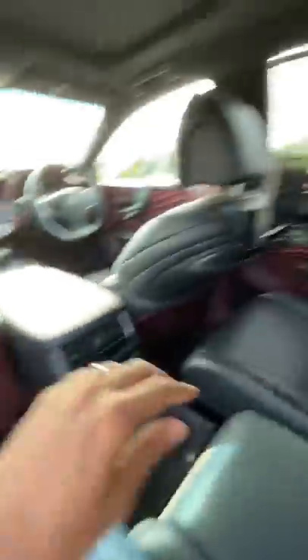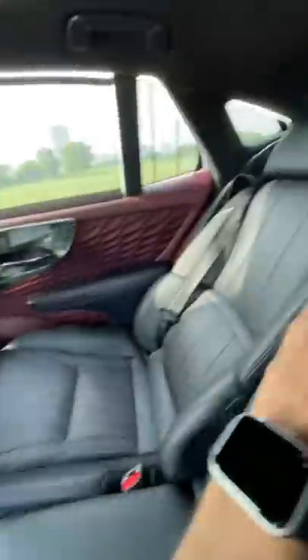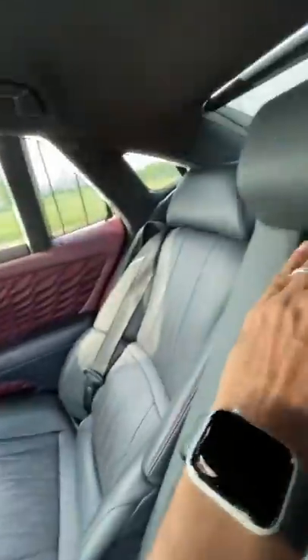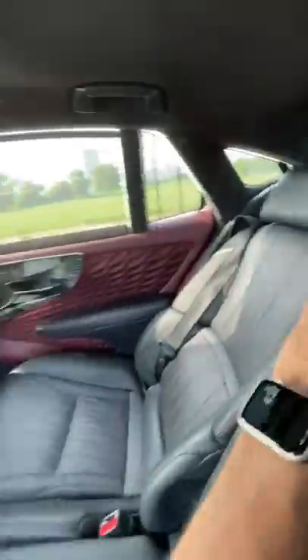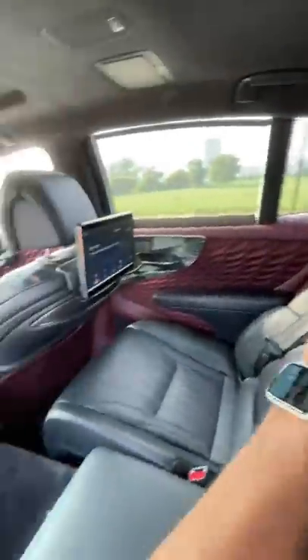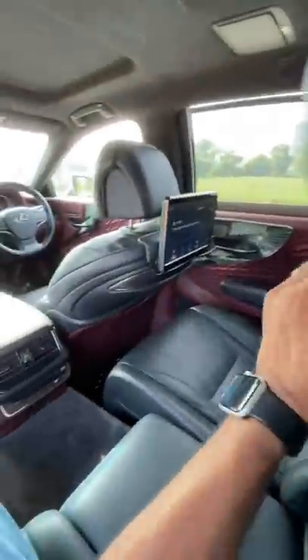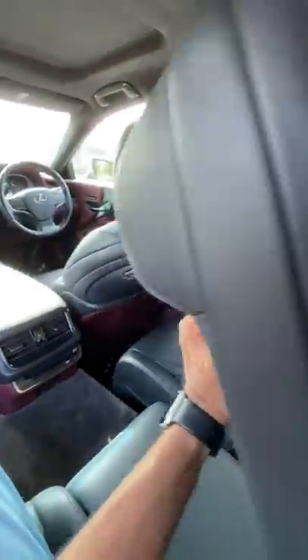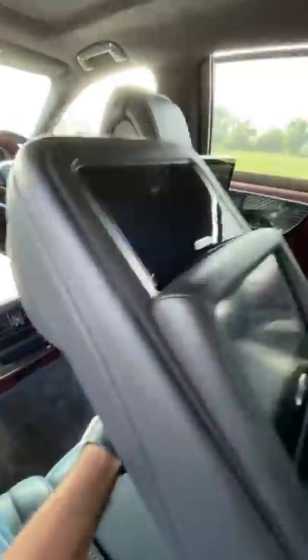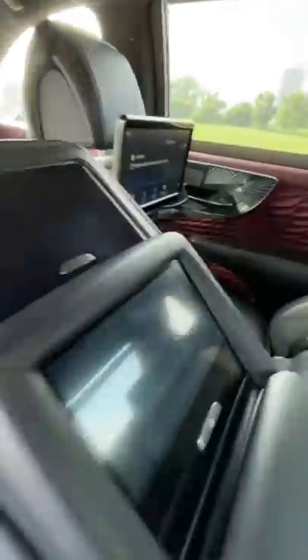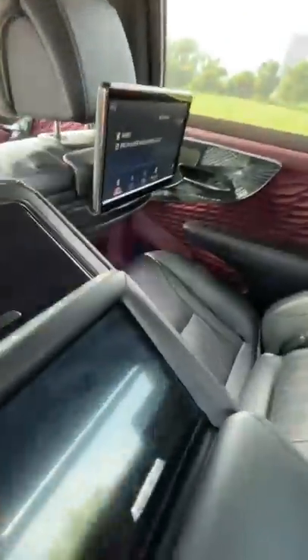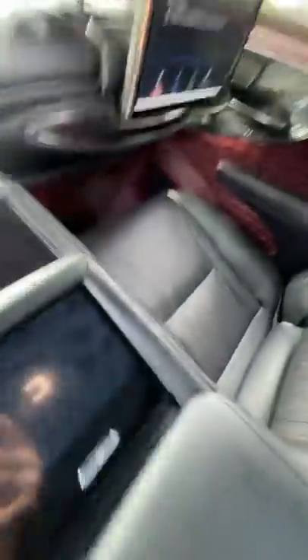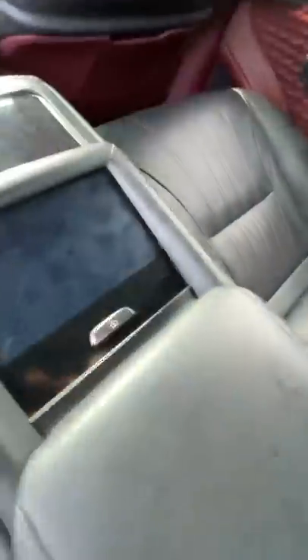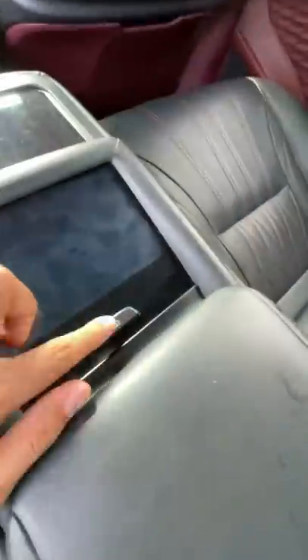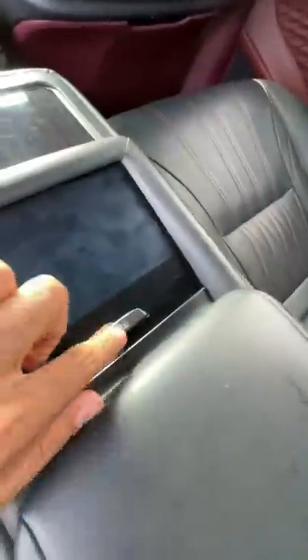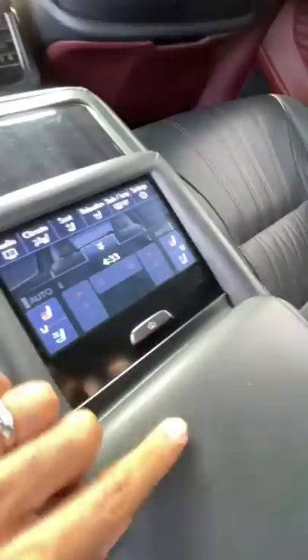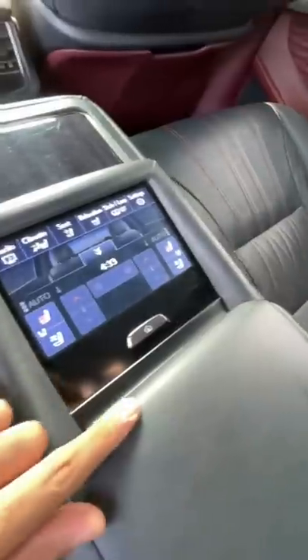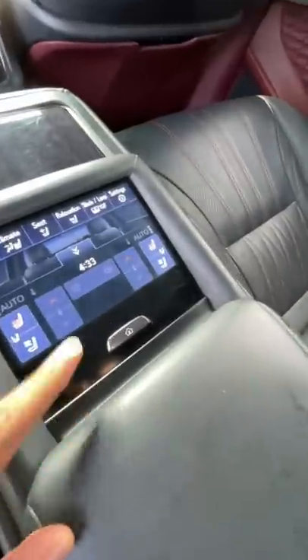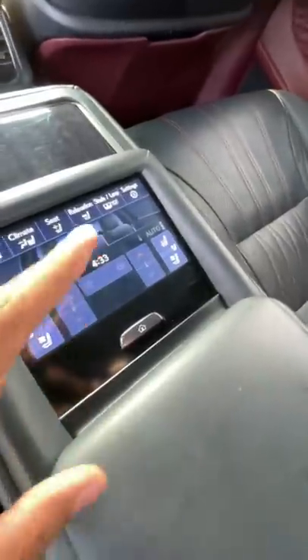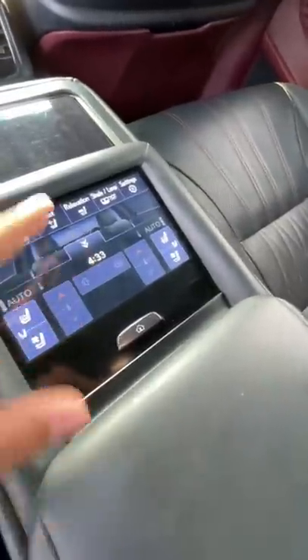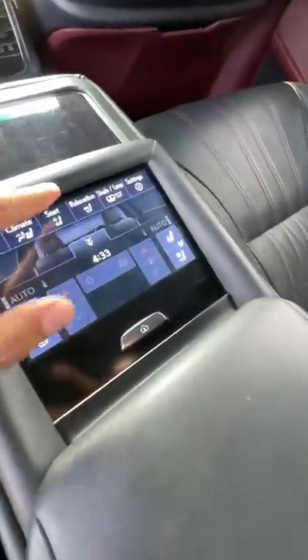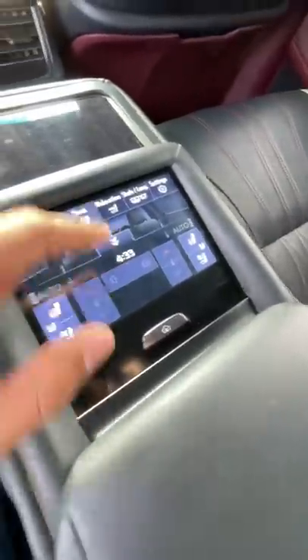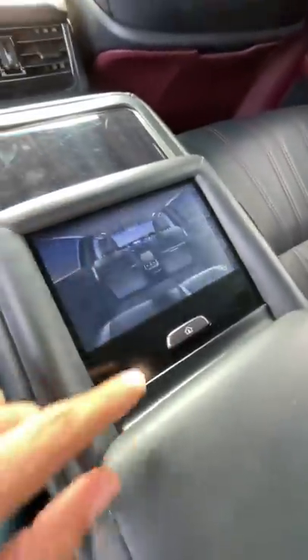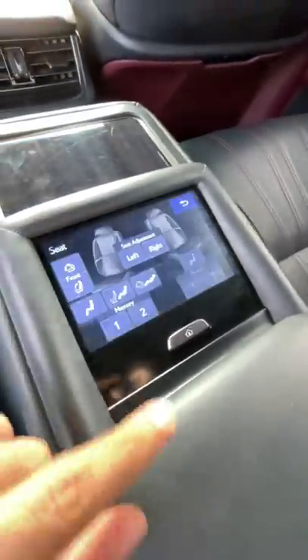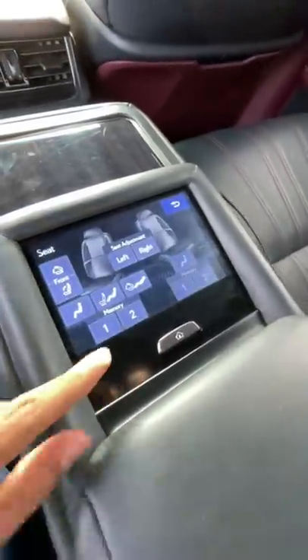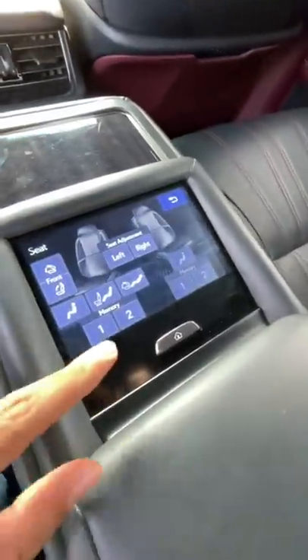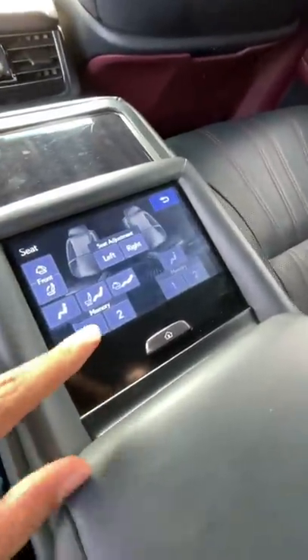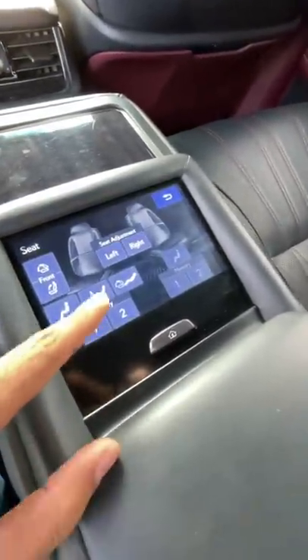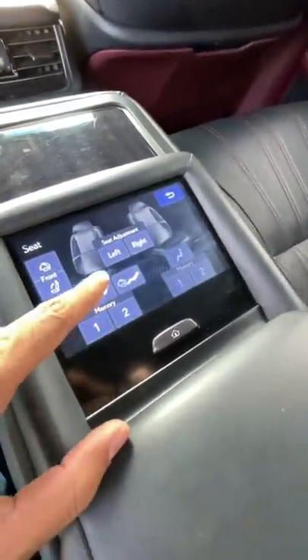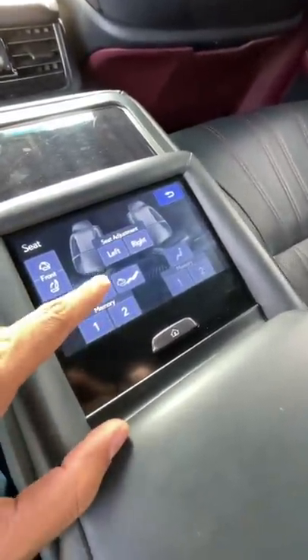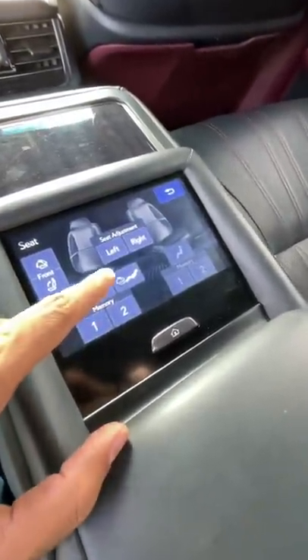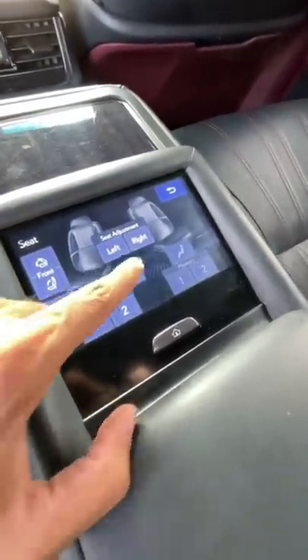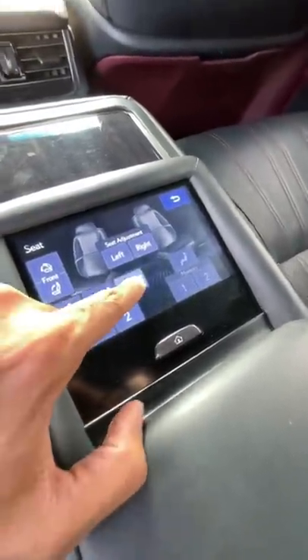You can obviously operate a lot of things from the screen — there's no physical button here. I'm going to get into the seat and press this button.